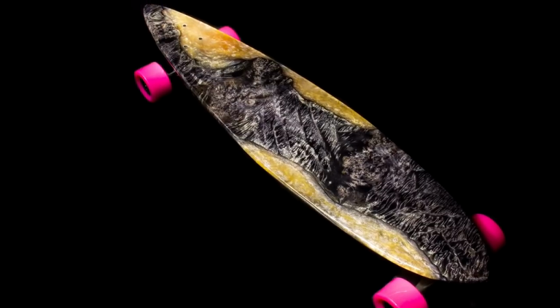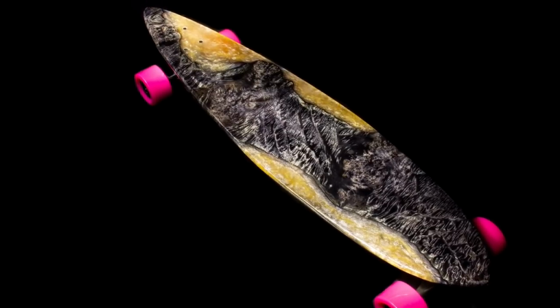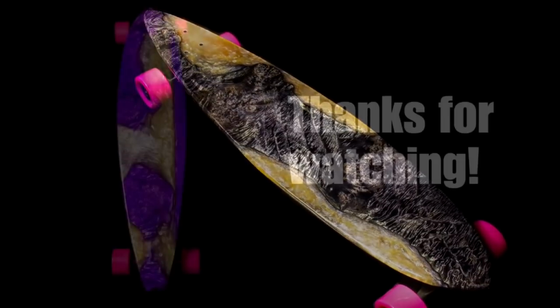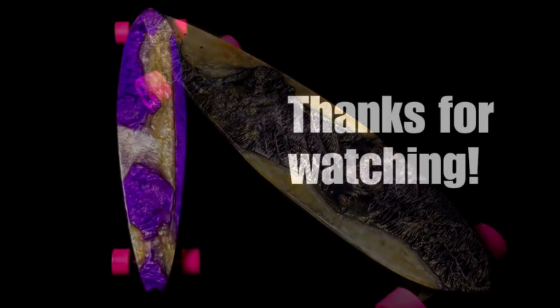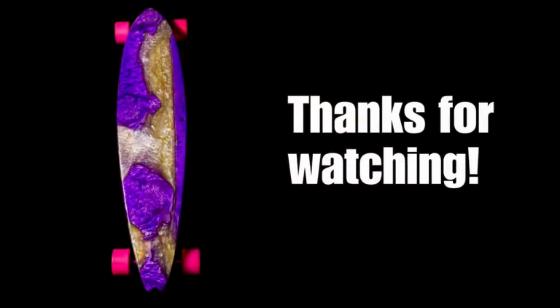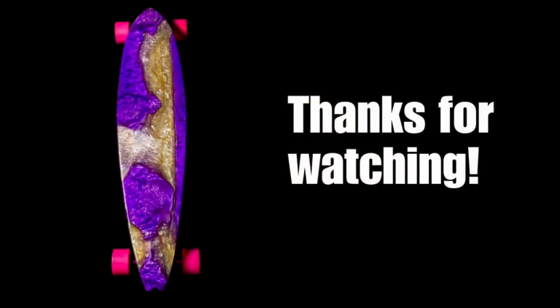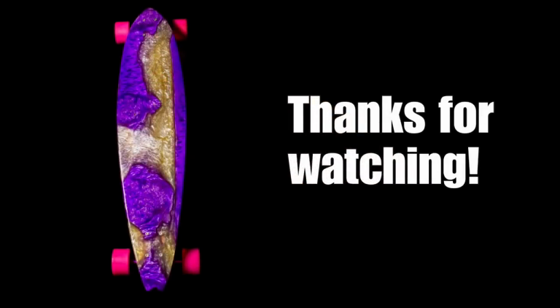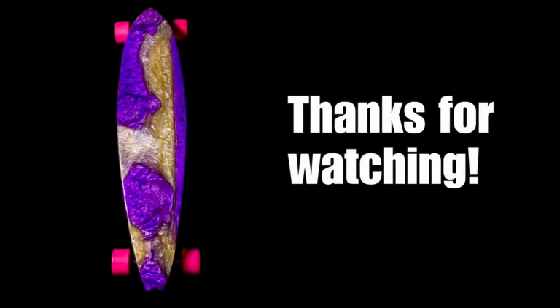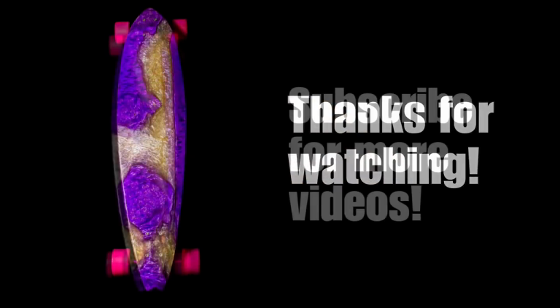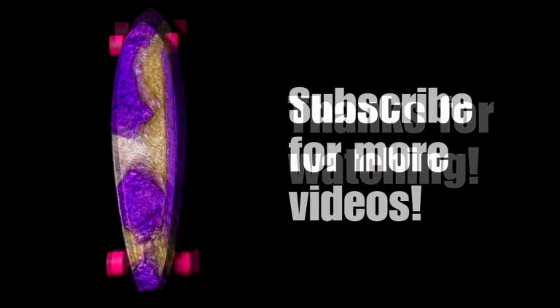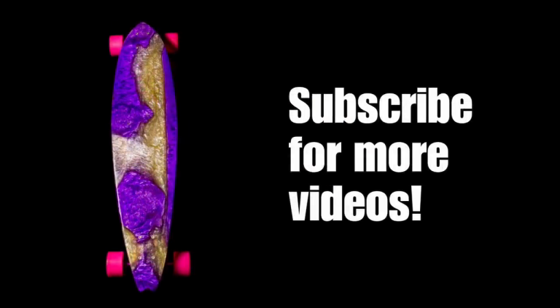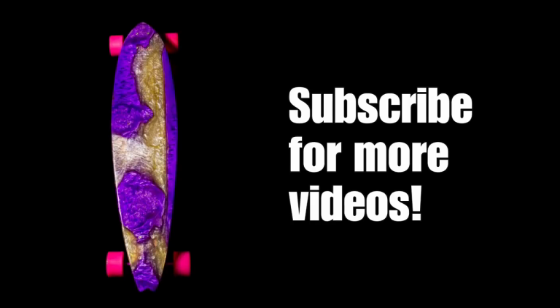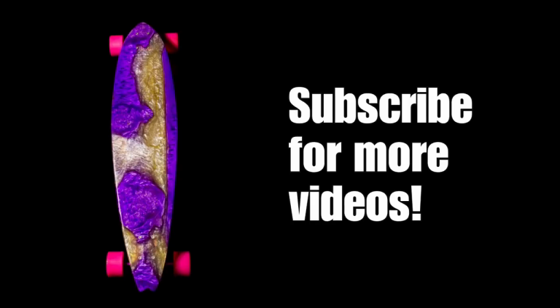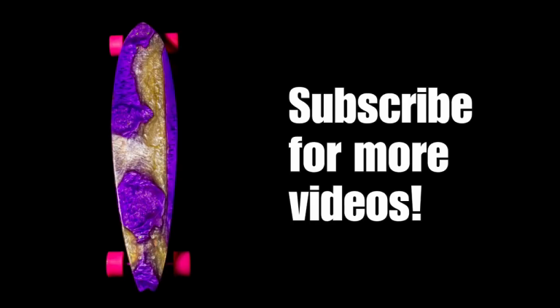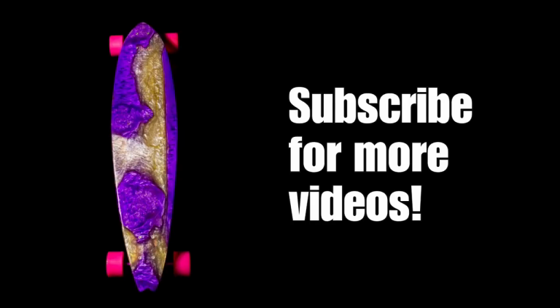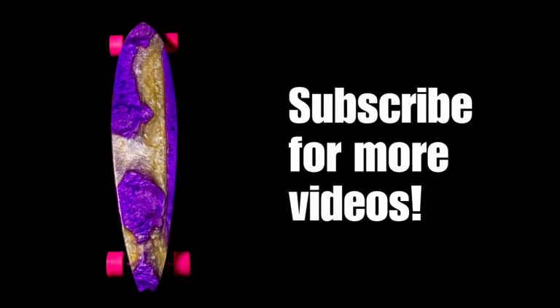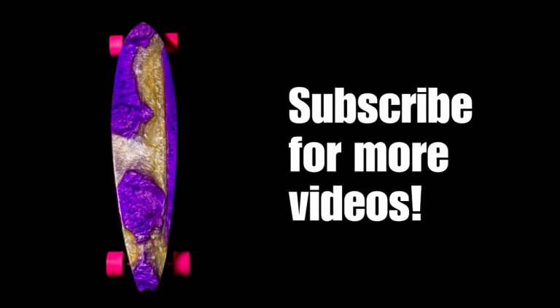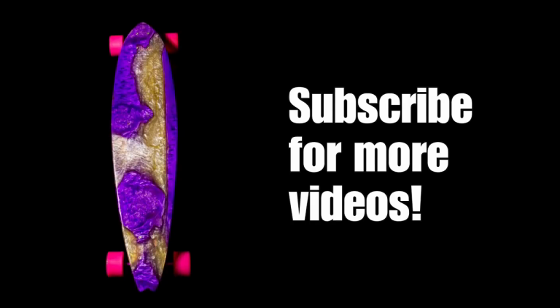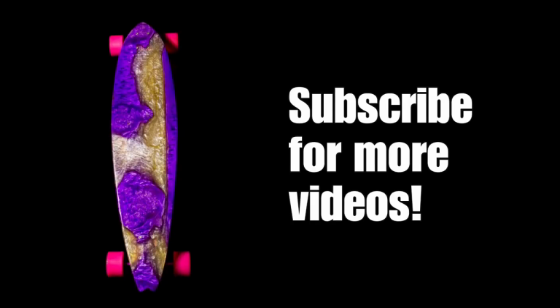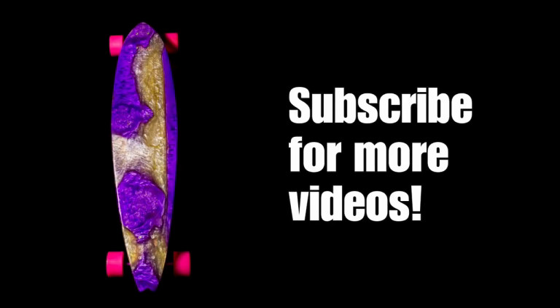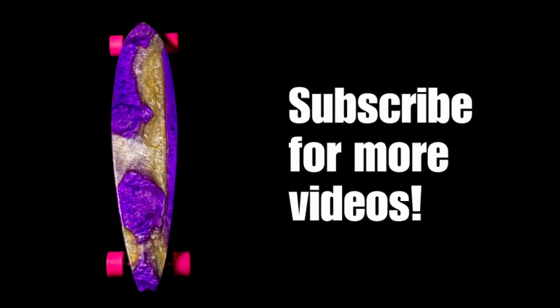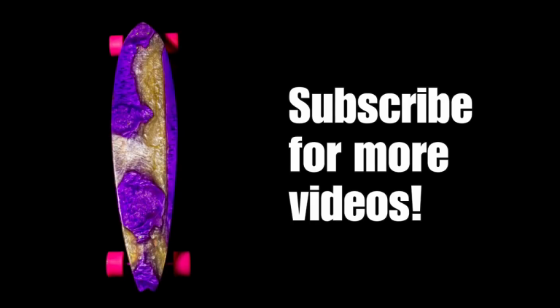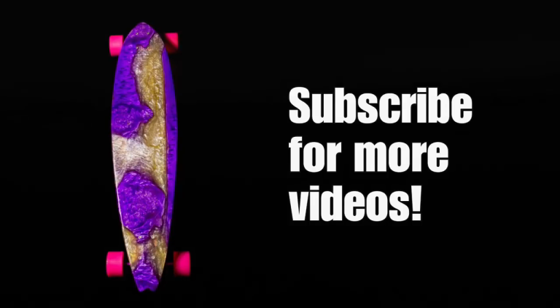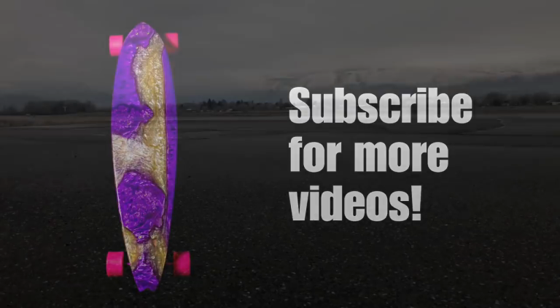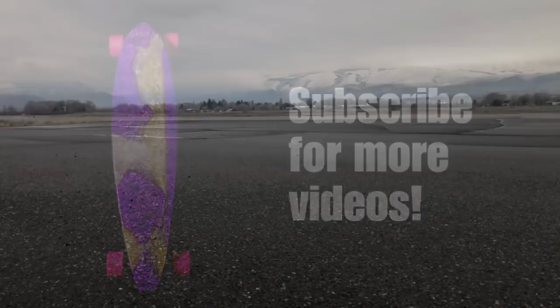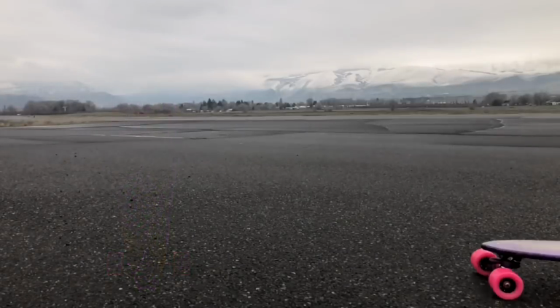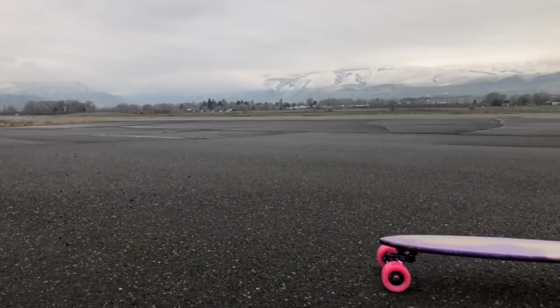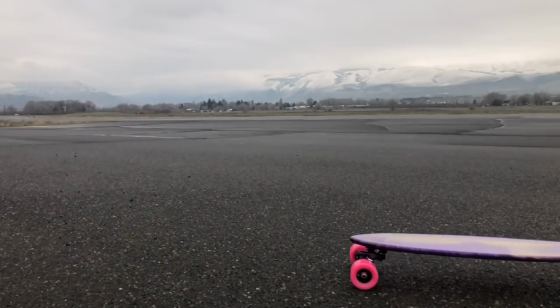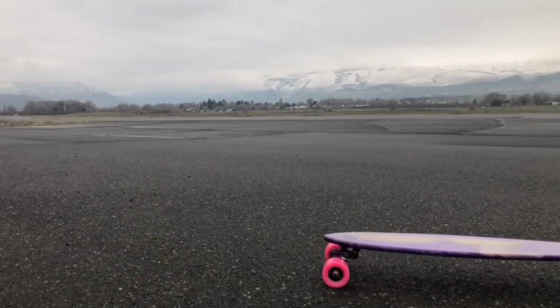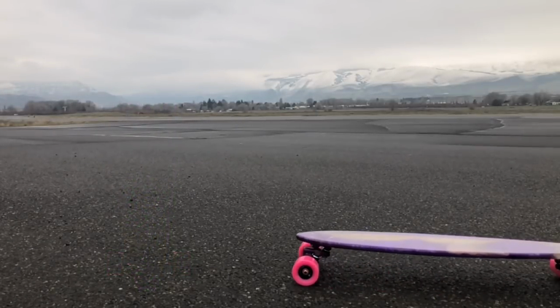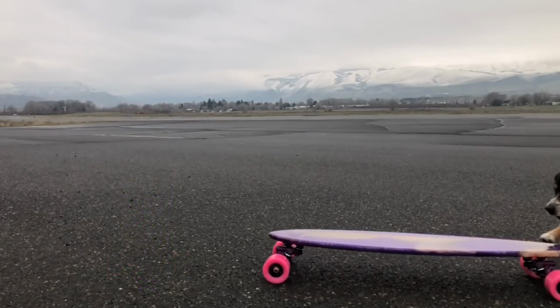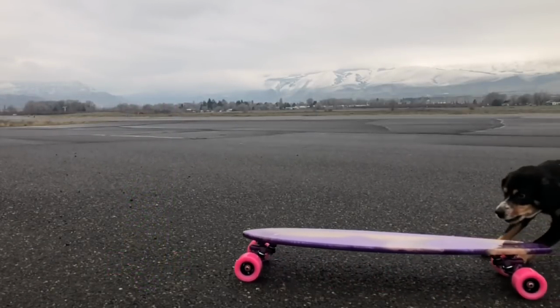That's the whole video. If I left anything out, please let me know in the comments and I'll be sure to answer any questions. If you enjoyed this video, please subscribe for more just like it. And here's a video of my dog chasing a skateboard.